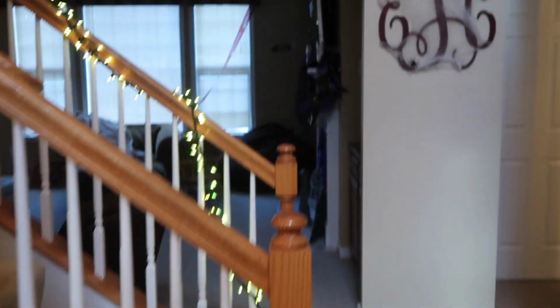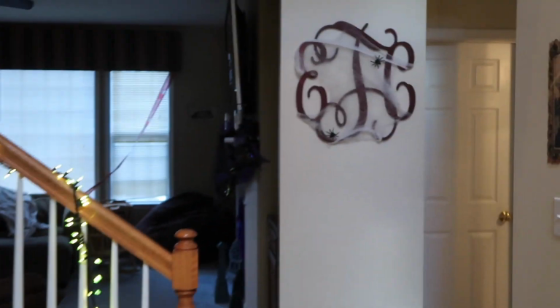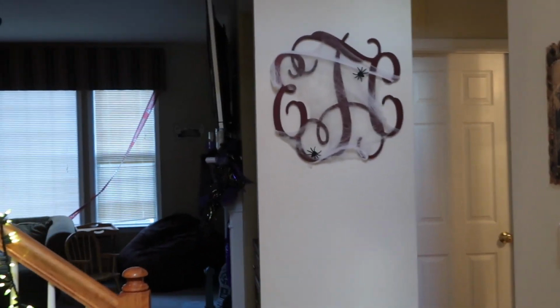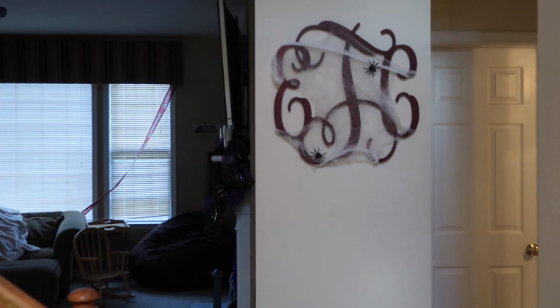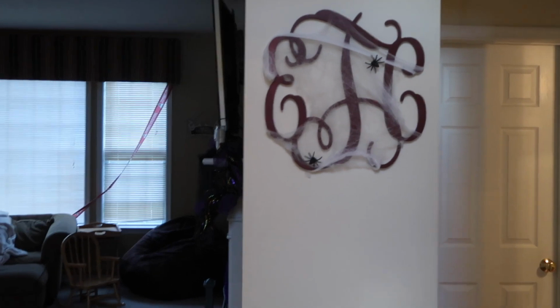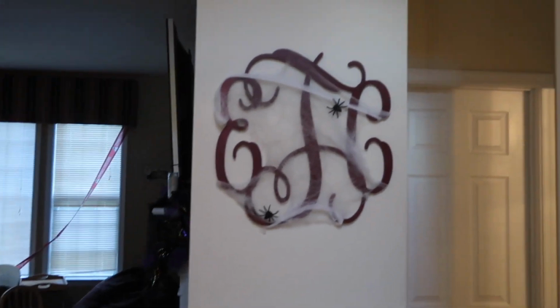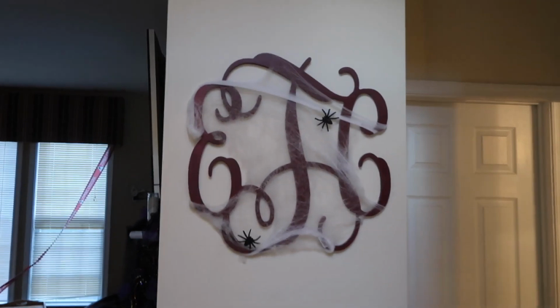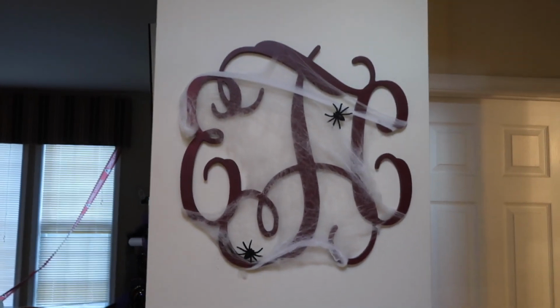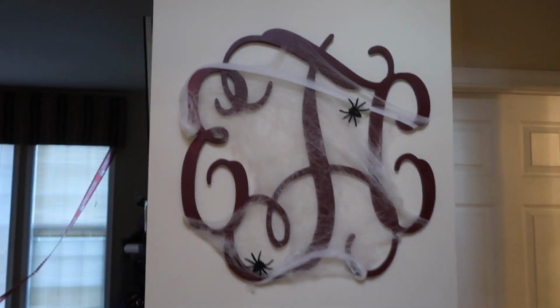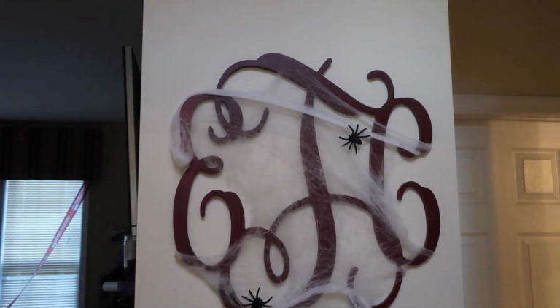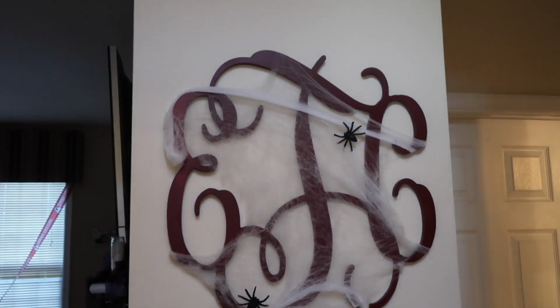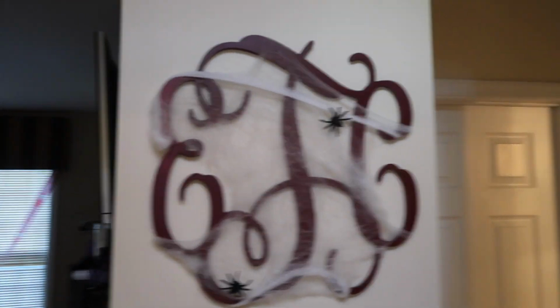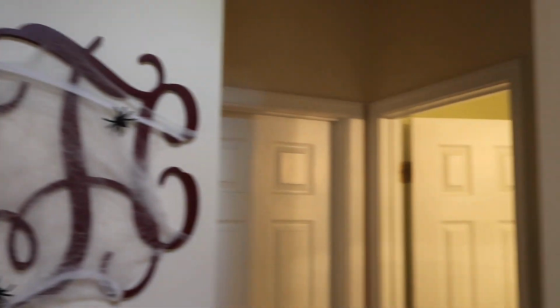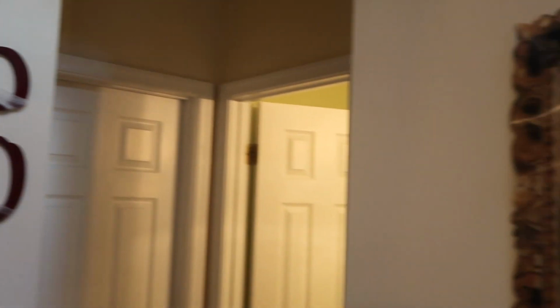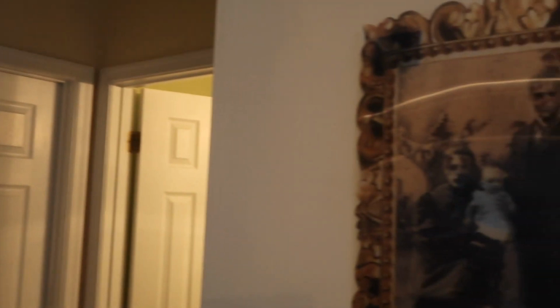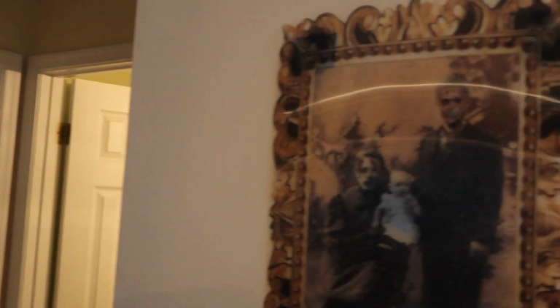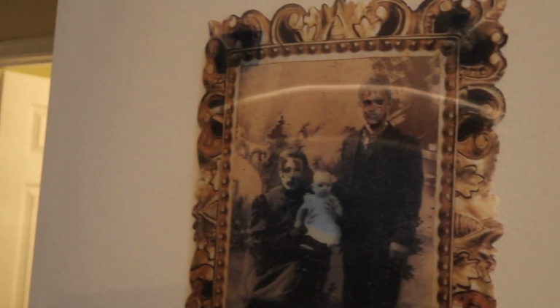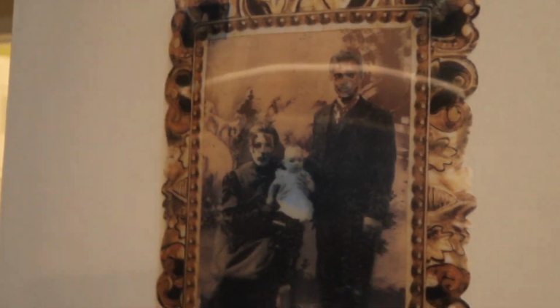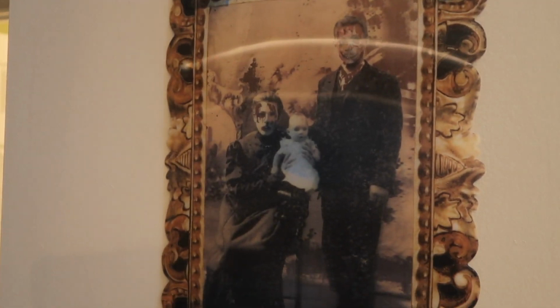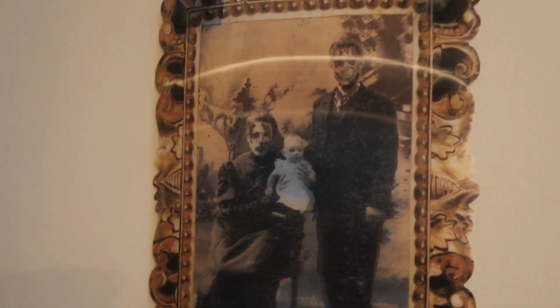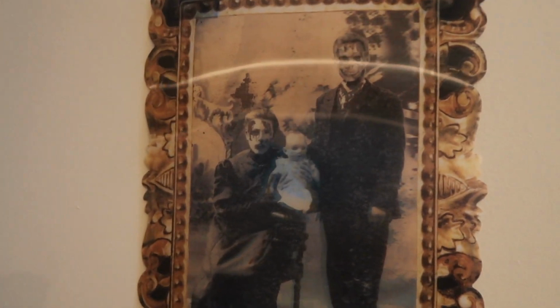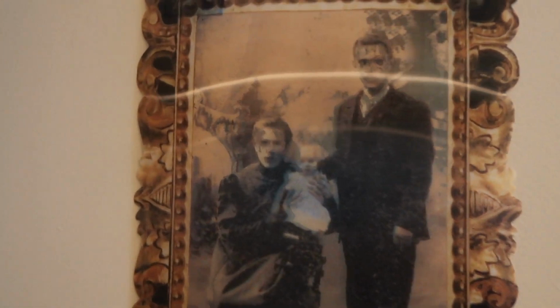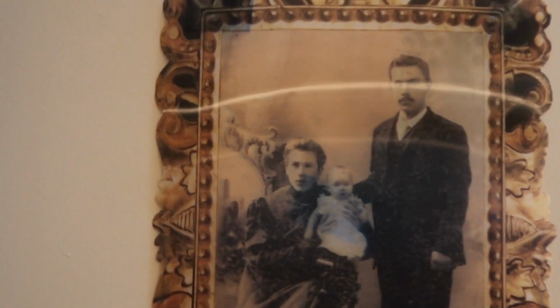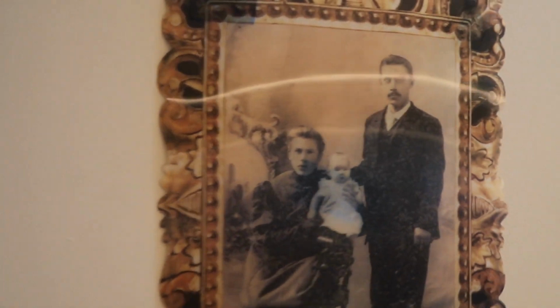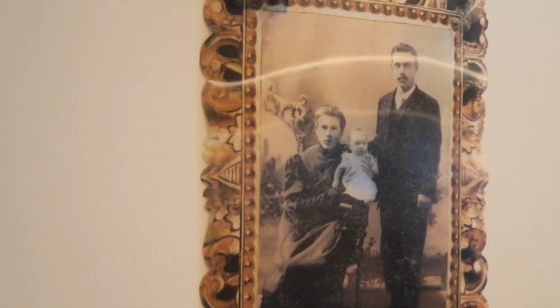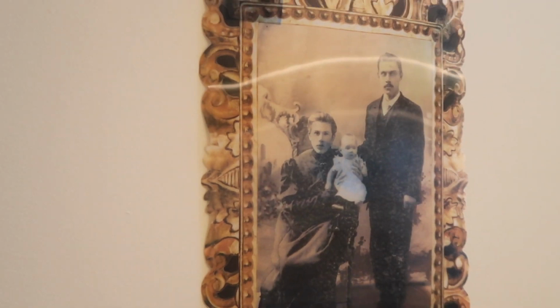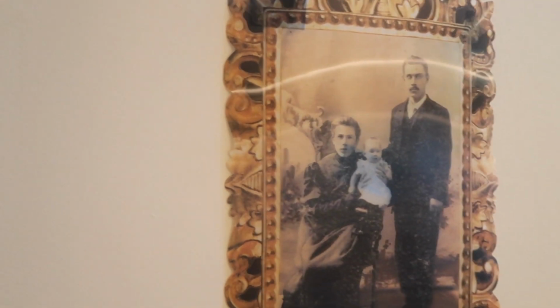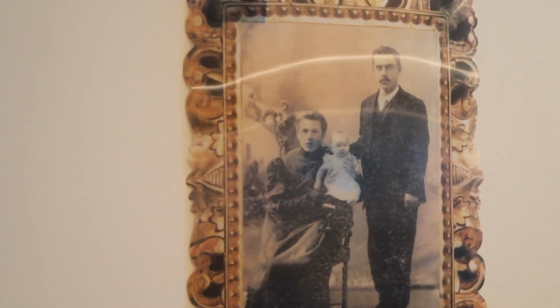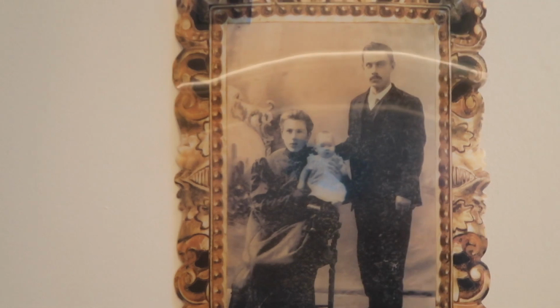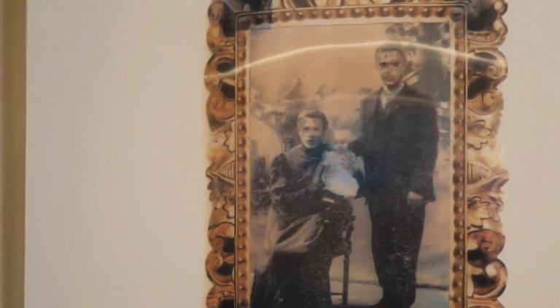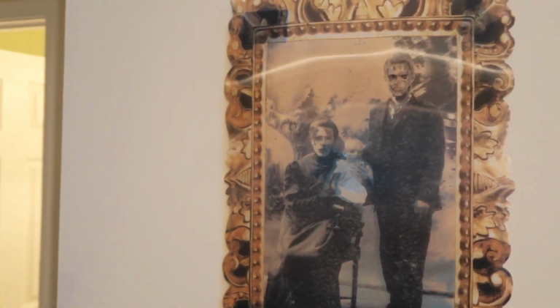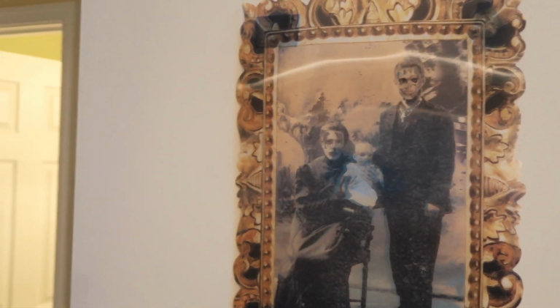And then you walk through here and I put some spiderweb stuff on there. And then this is from the dollar store. I don't know if you can see it very well but it like moves. I think it's really cool.